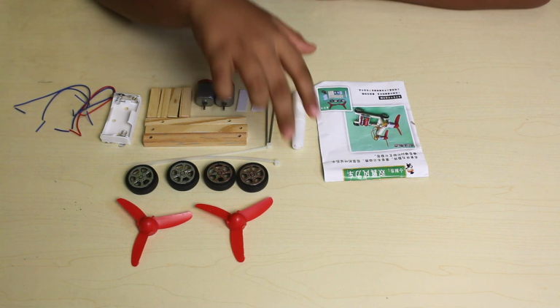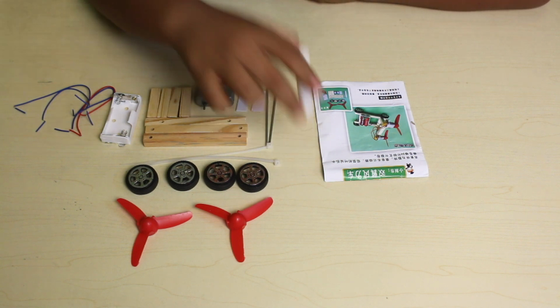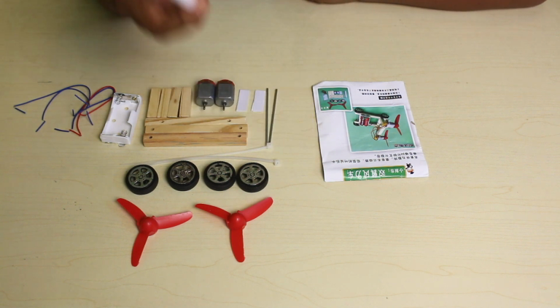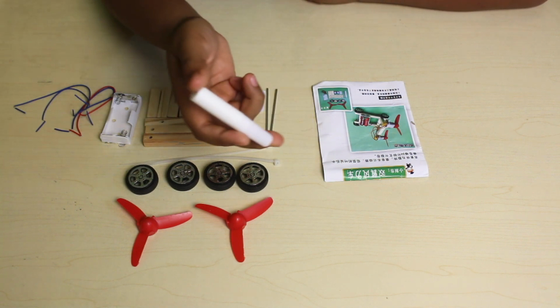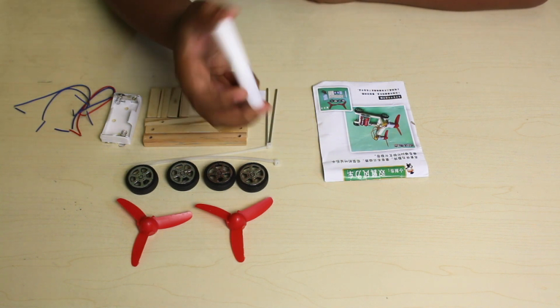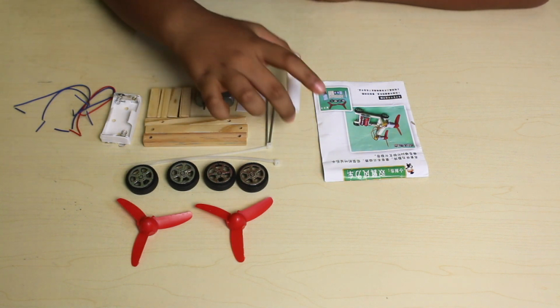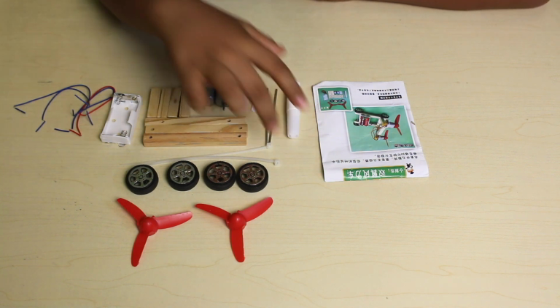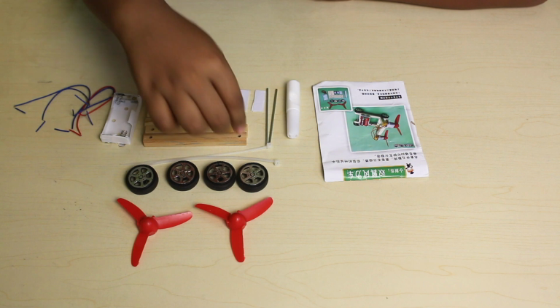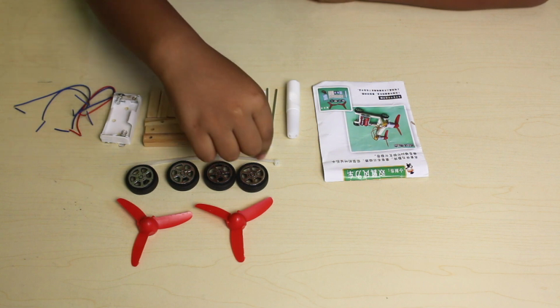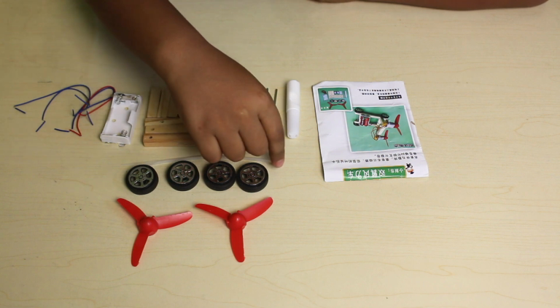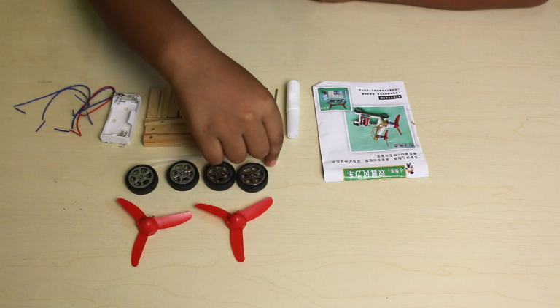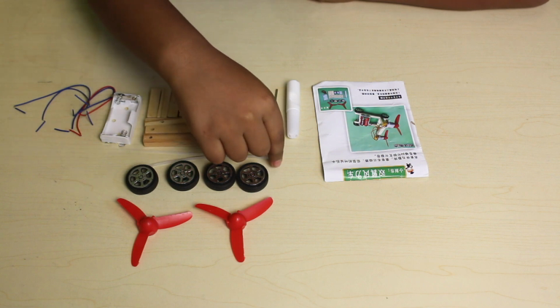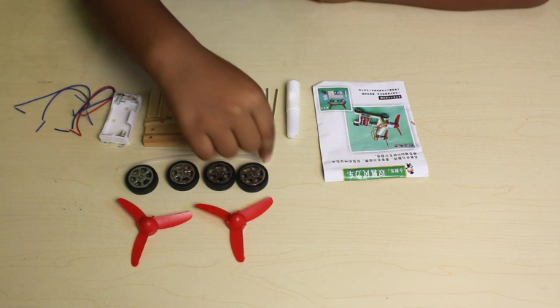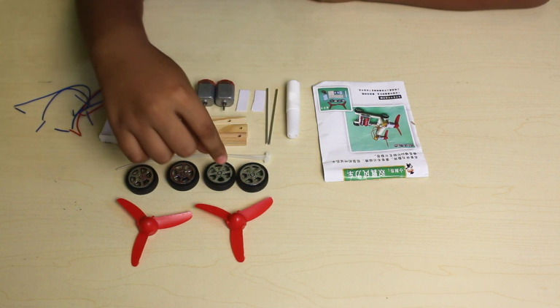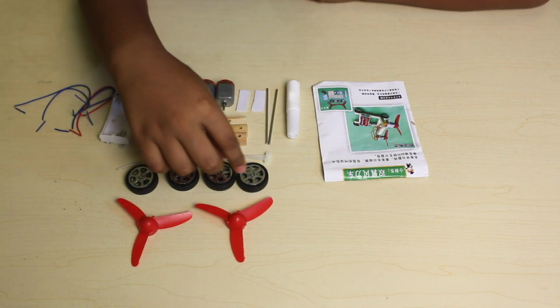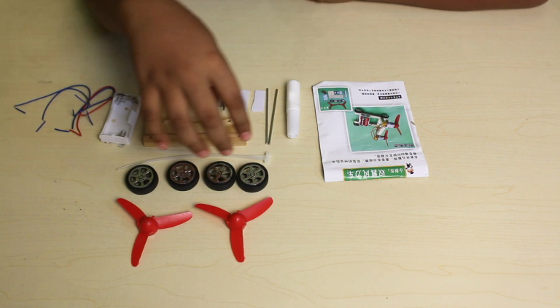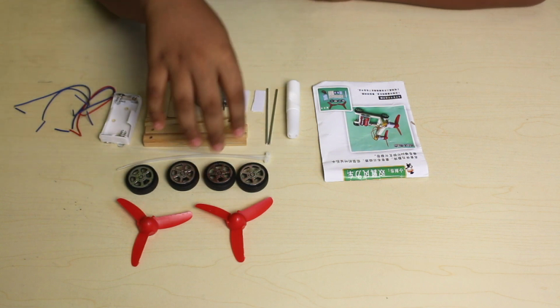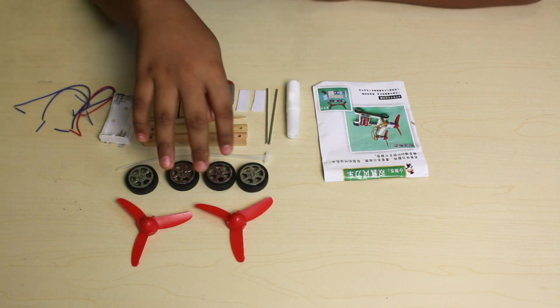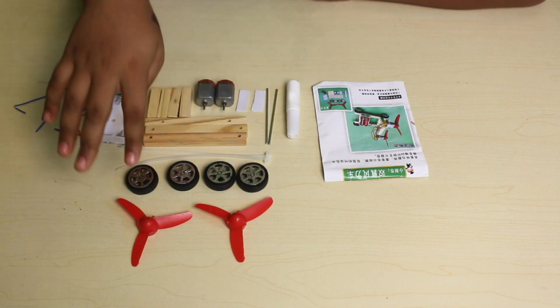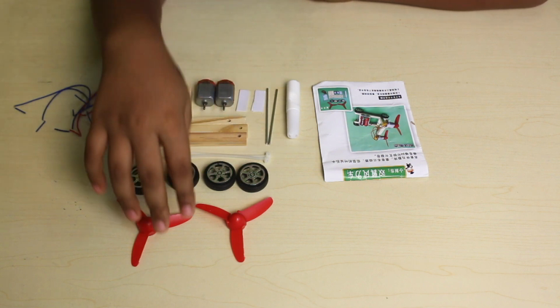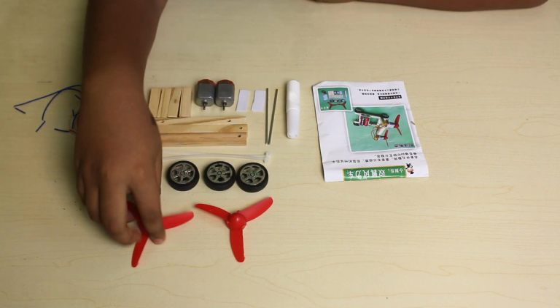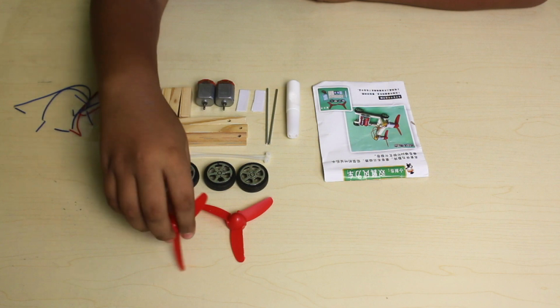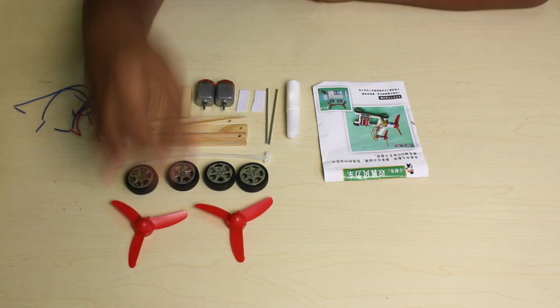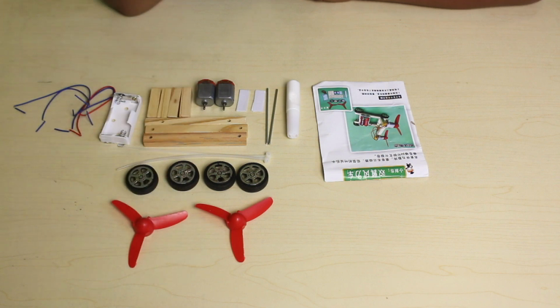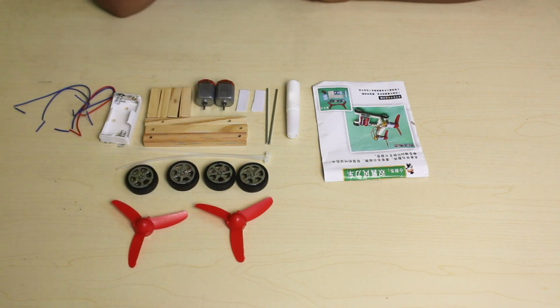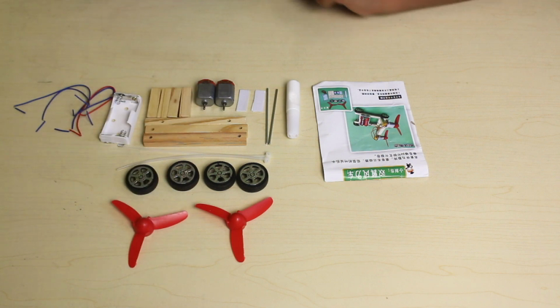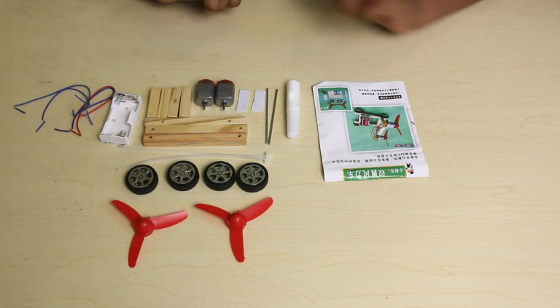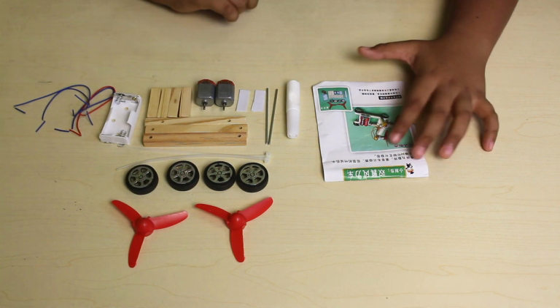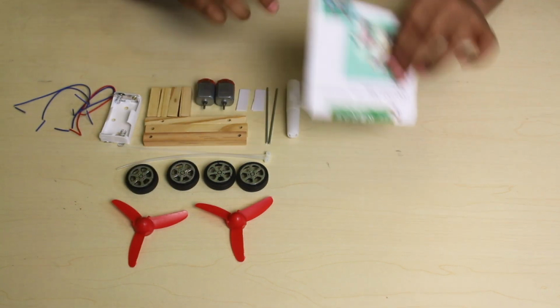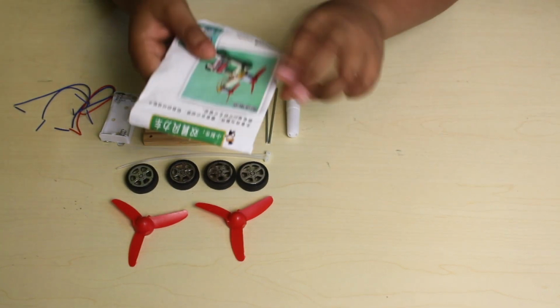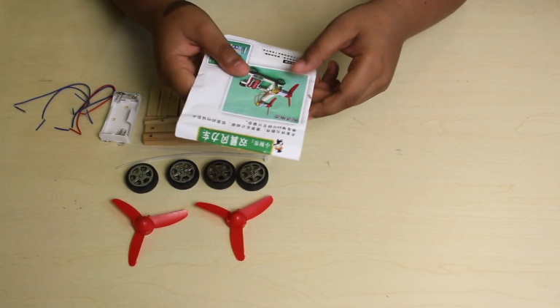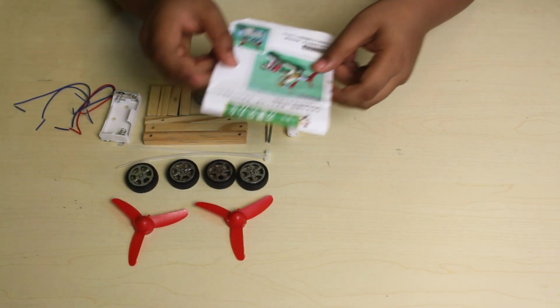This is the wooden glue, then there is a tie, then these are the wheels, these are the windmills, and this is the container.